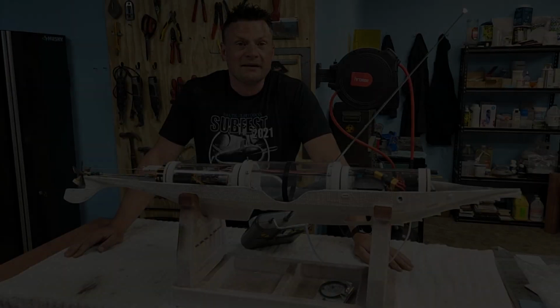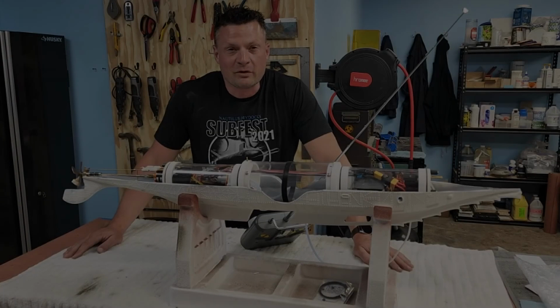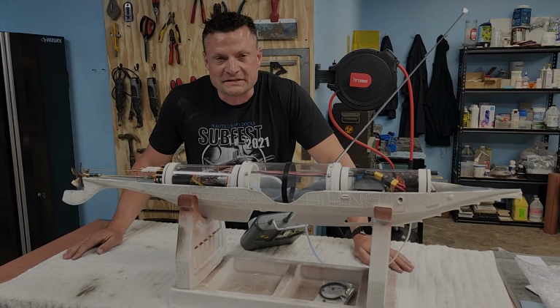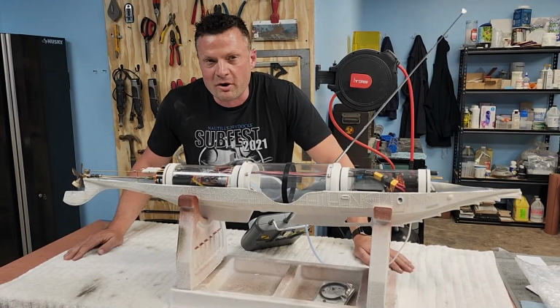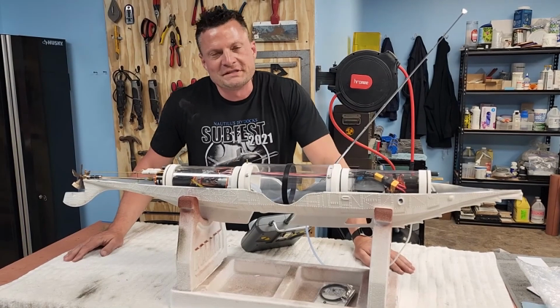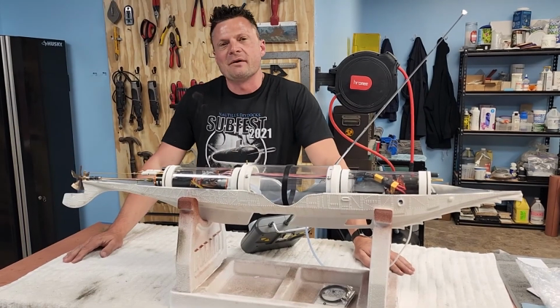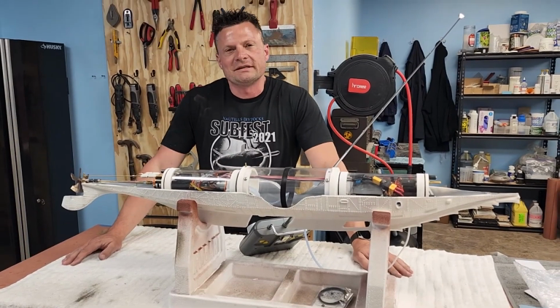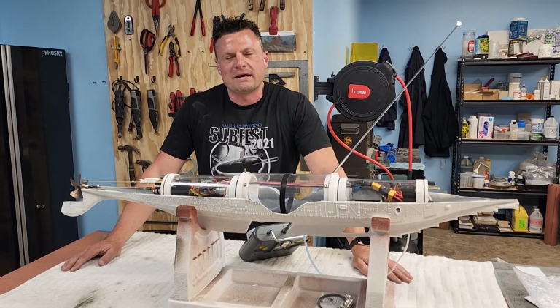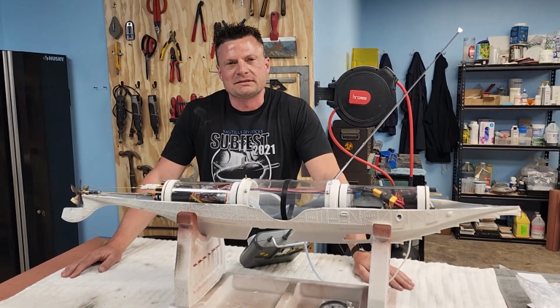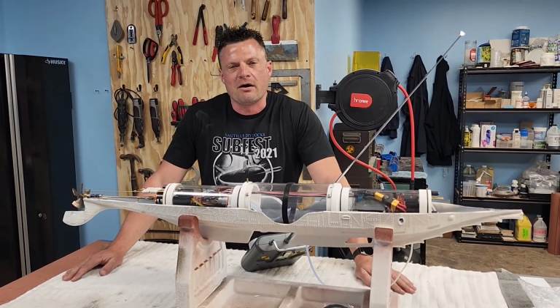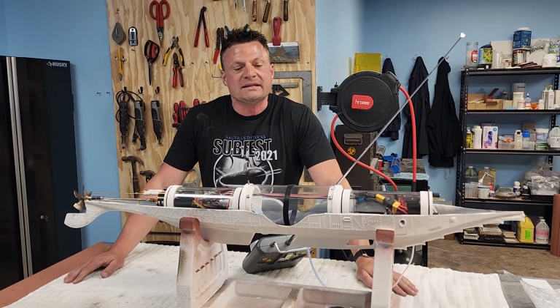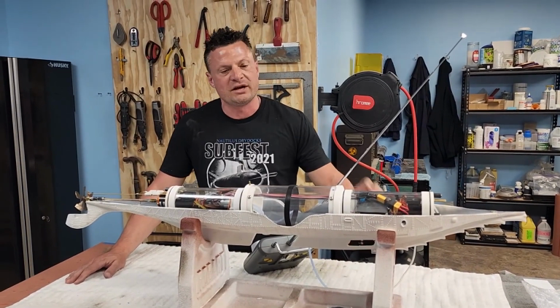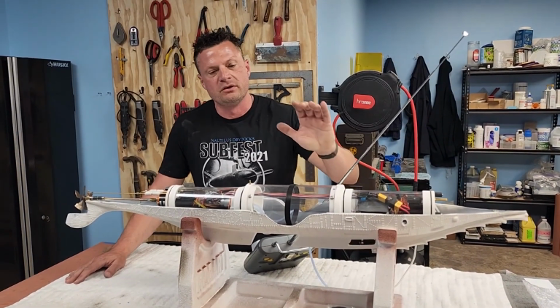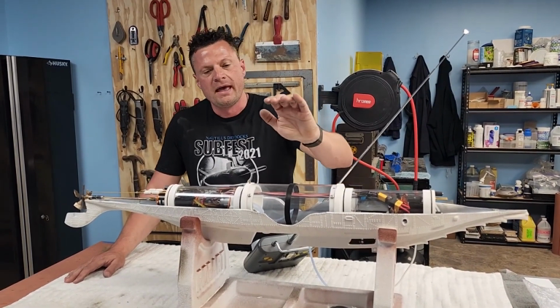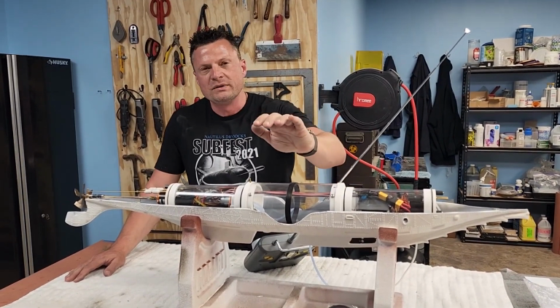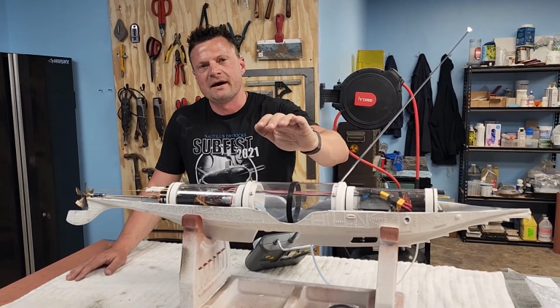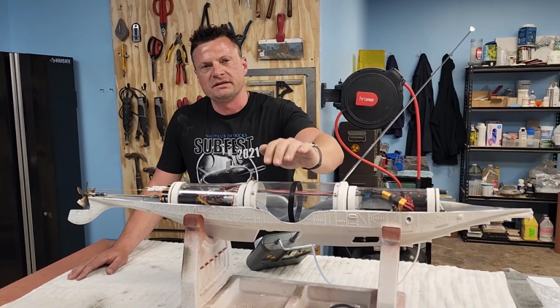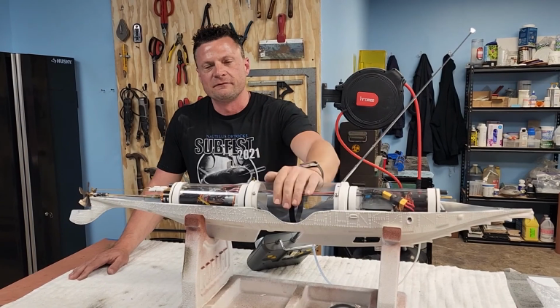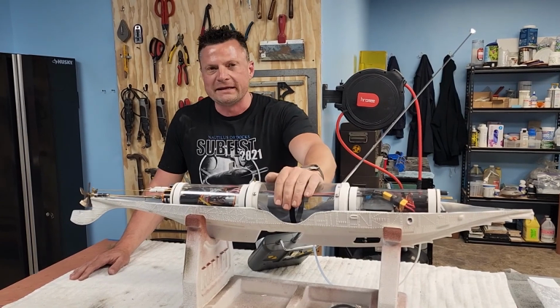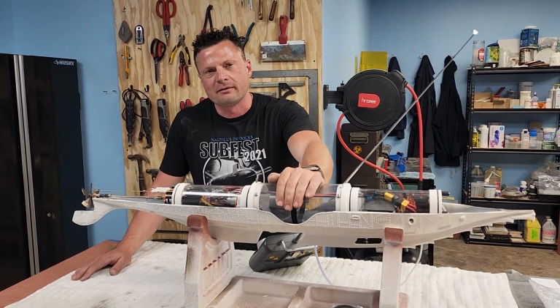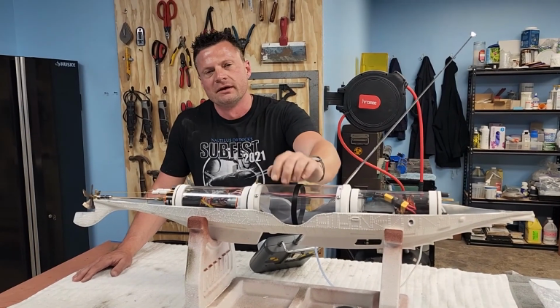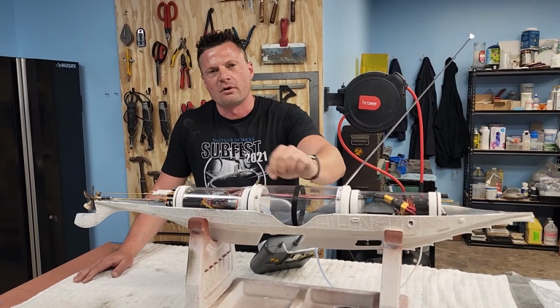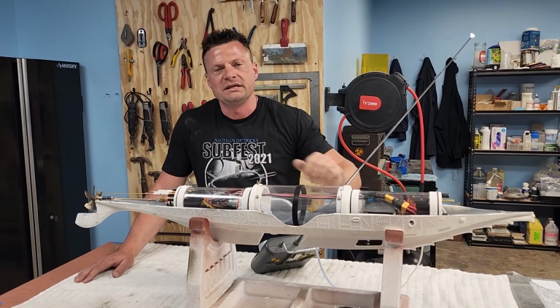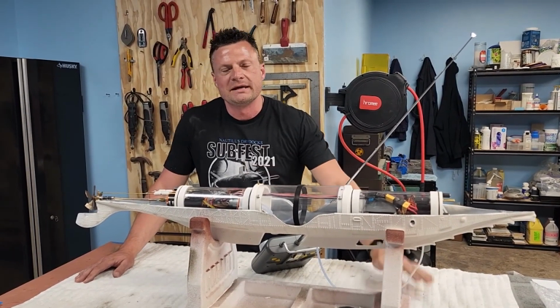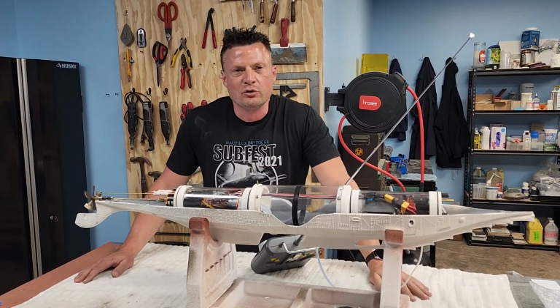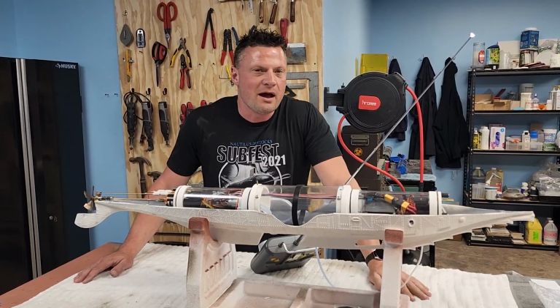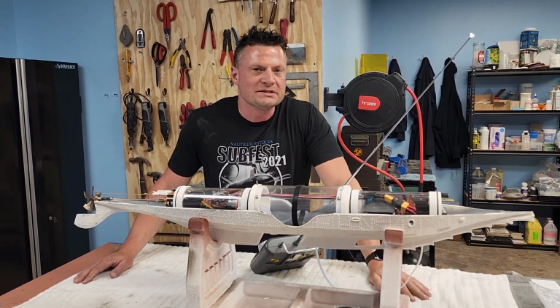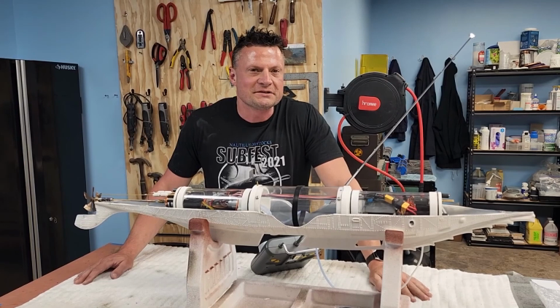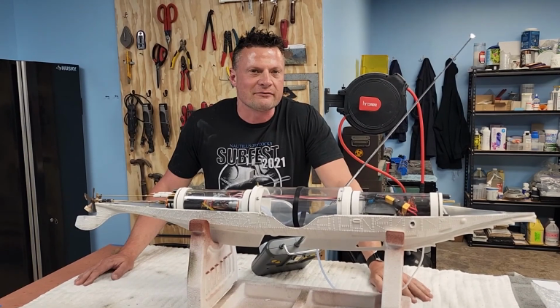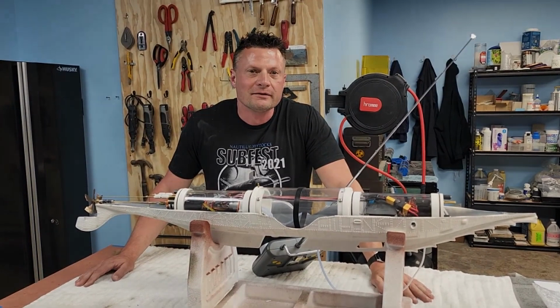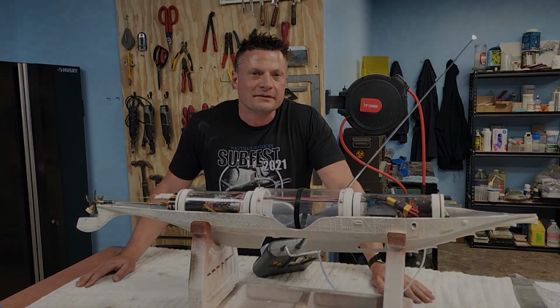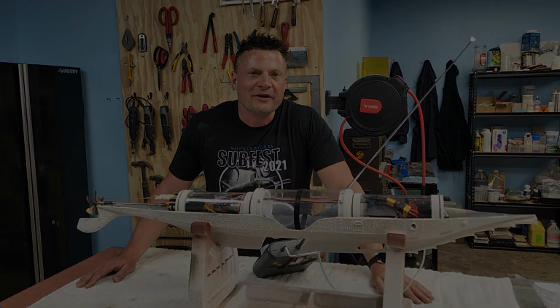Hey there everyone, this is Bob Martin the RC Sub Guy with NautilusDryDocks.com. I want to share with you how we set up this 48-inch Nautilus for RC utilizing our new 300 series sub driver. Let's get to it!